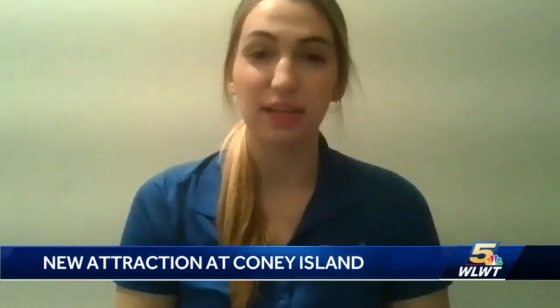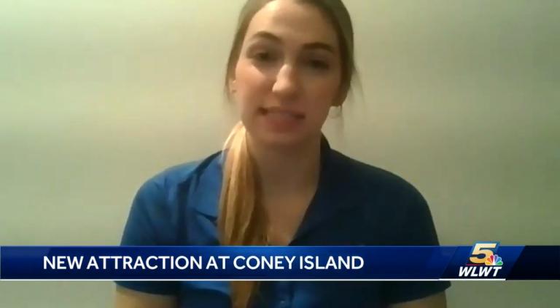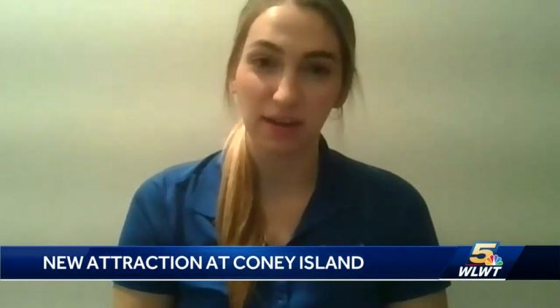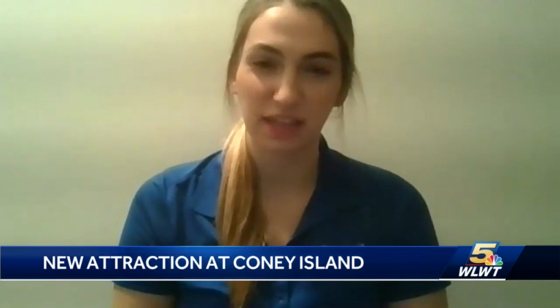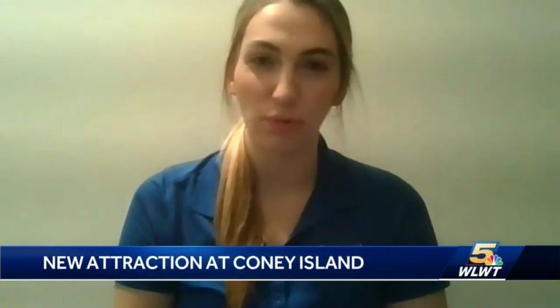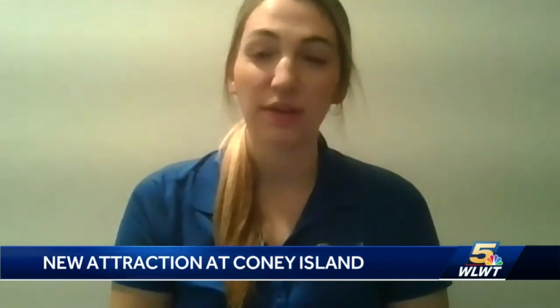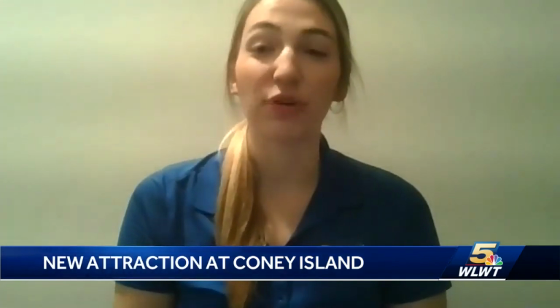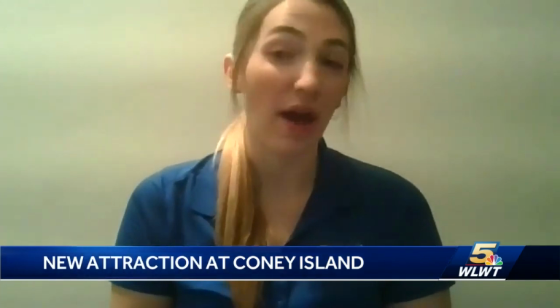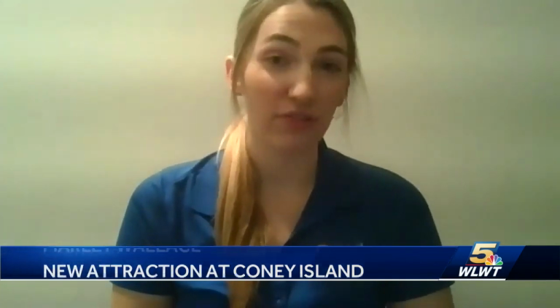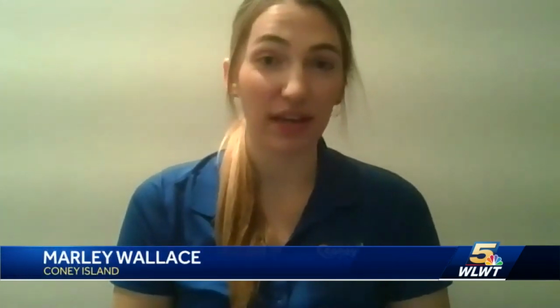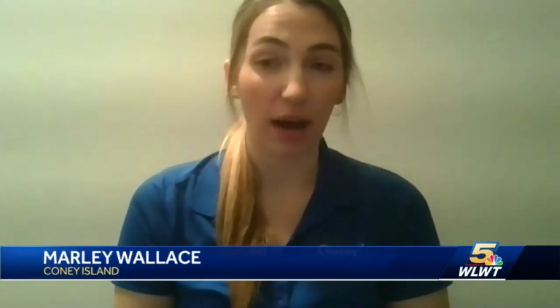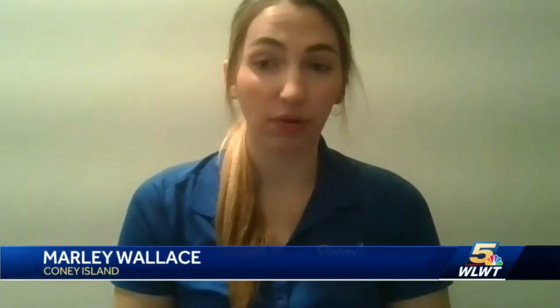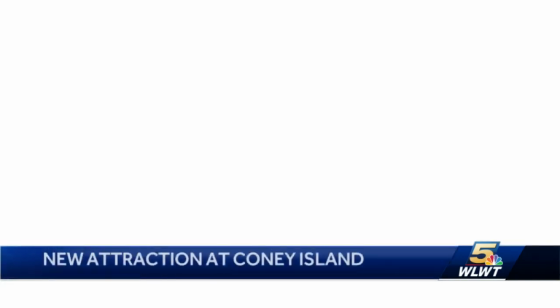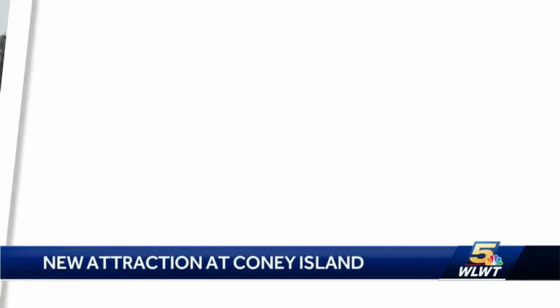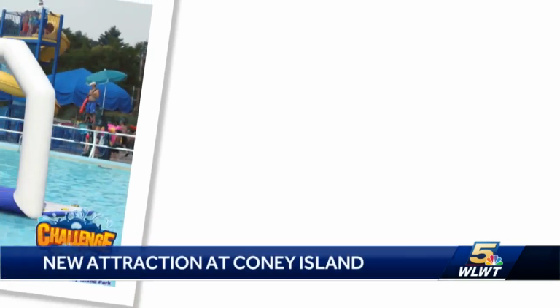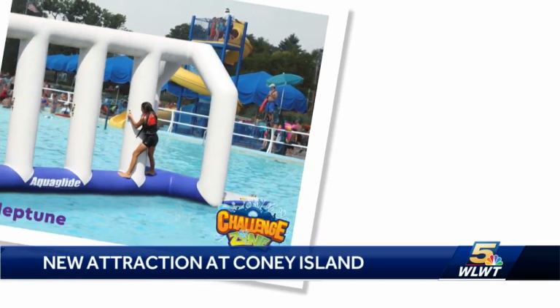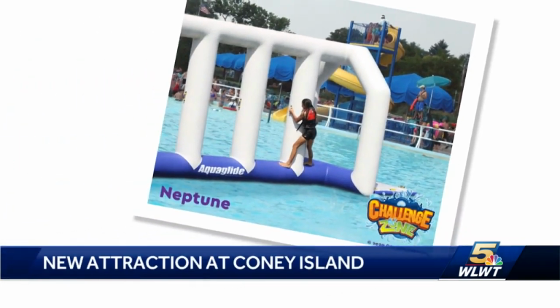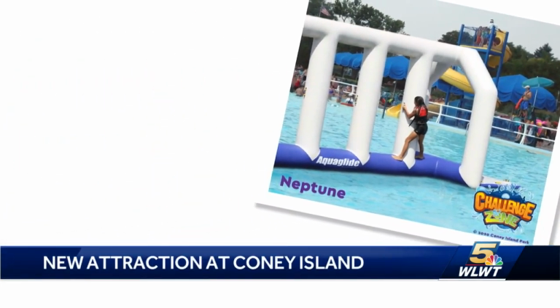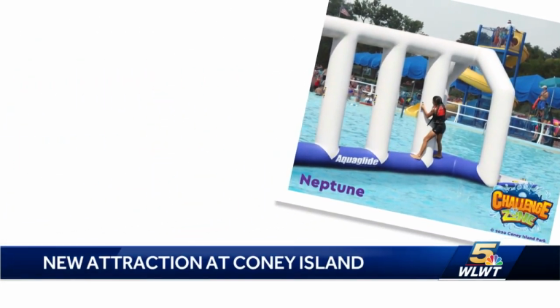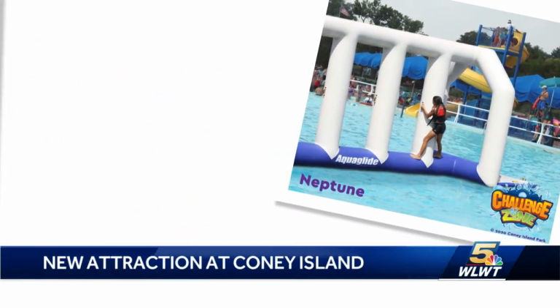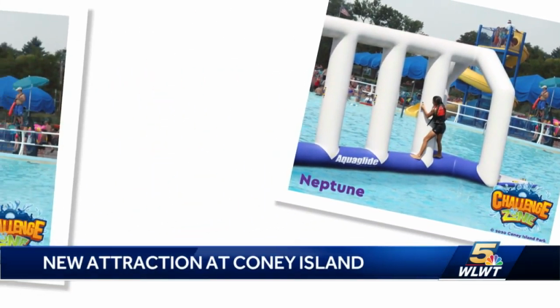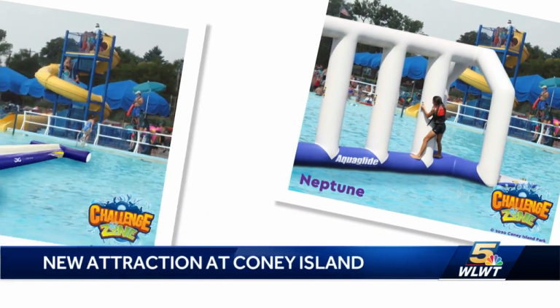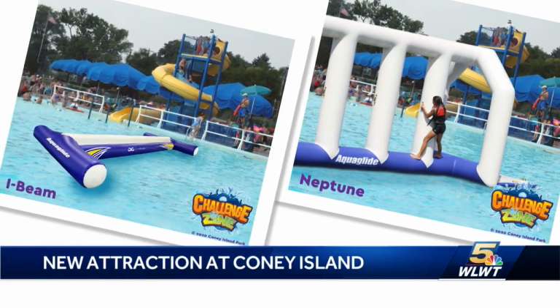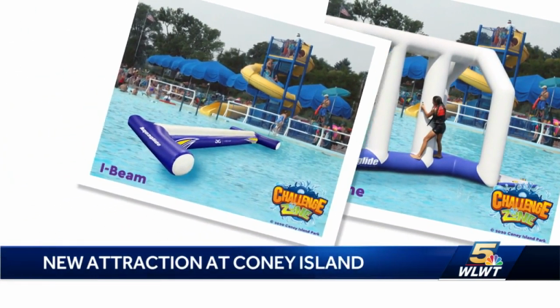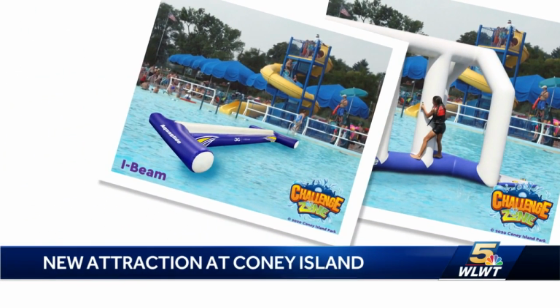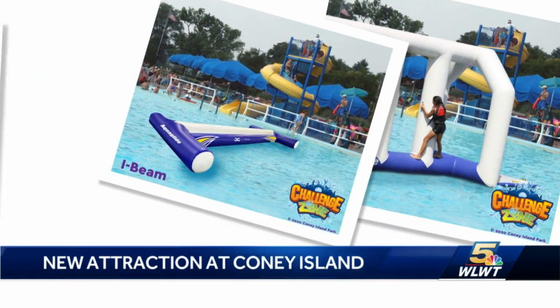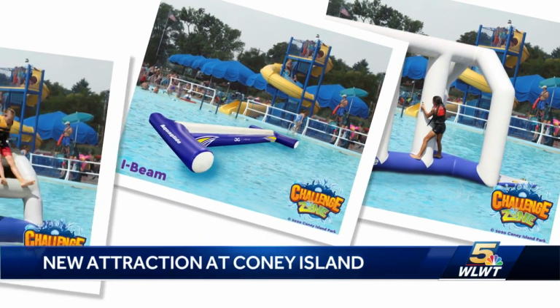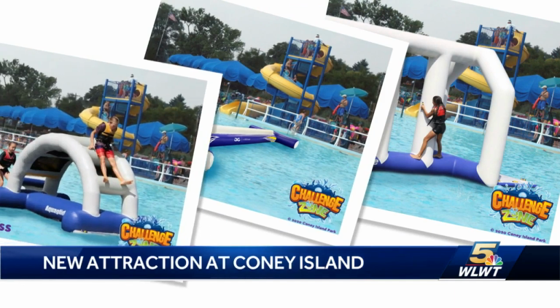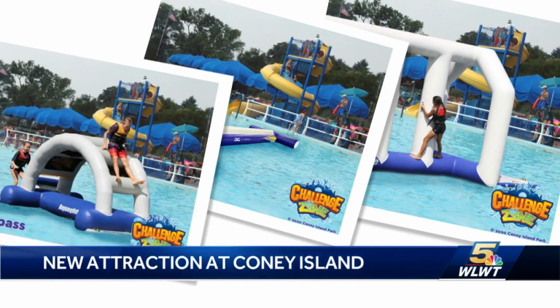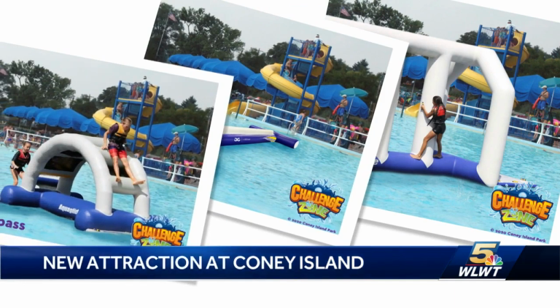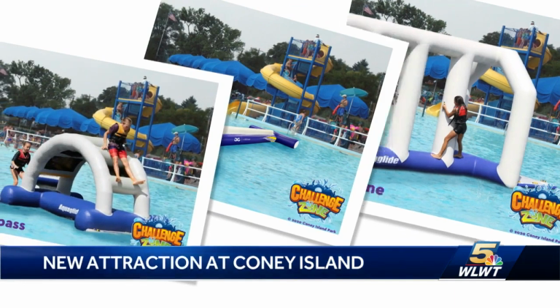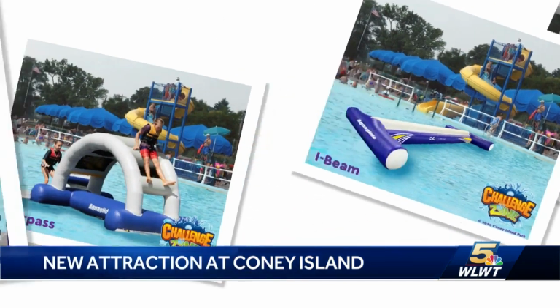Put into the deep end of Sunlight Pool, there's over 150 feet of obstacles broken up into two different tracks. We've got monkey bars, balance beams, and big slides that you can slide right into Sunlight Pool on.